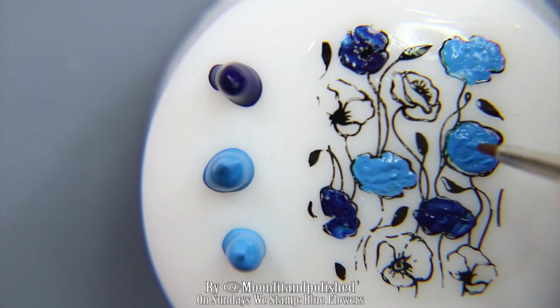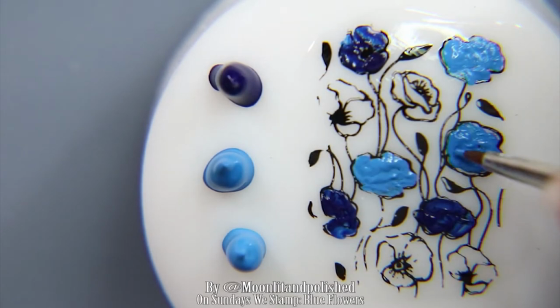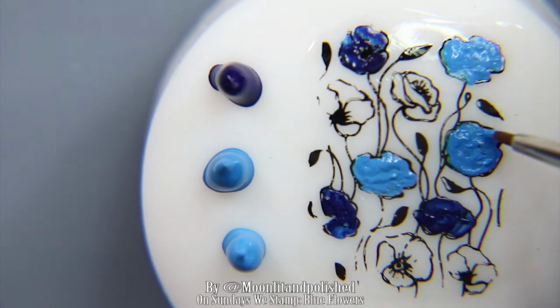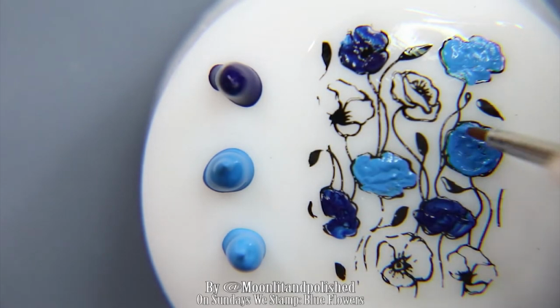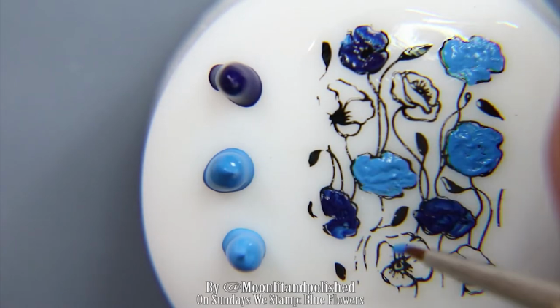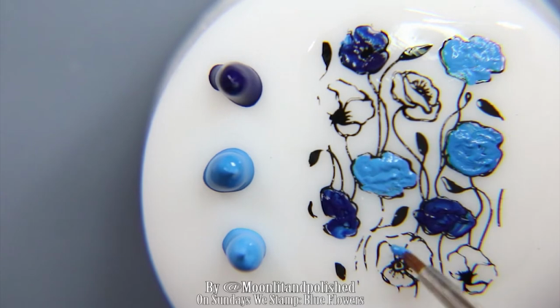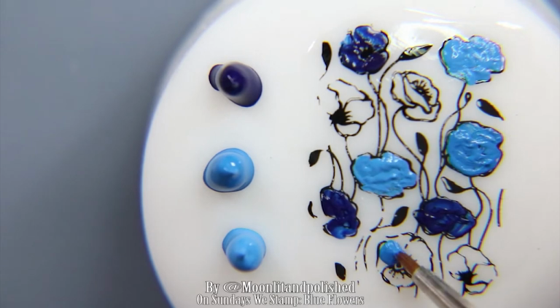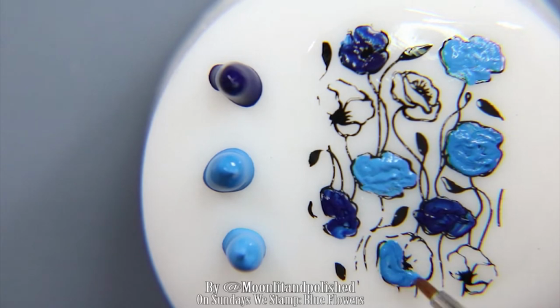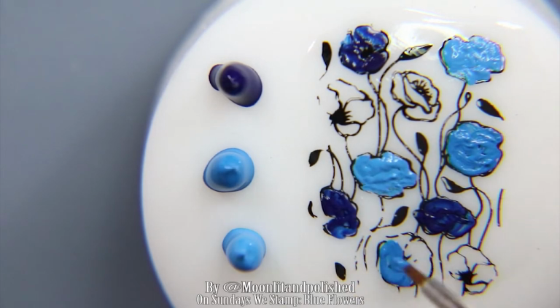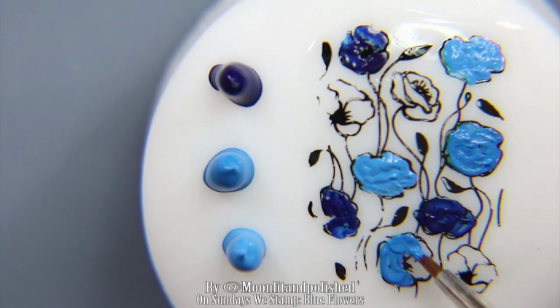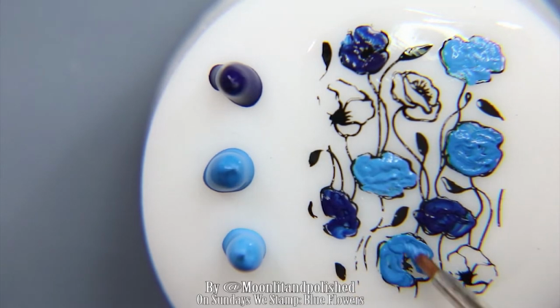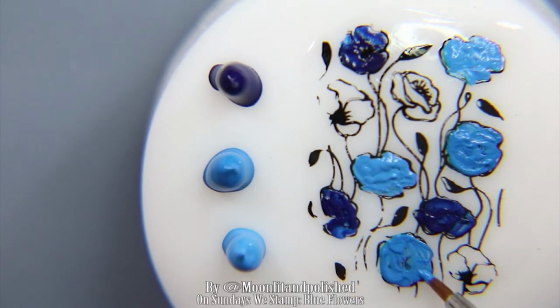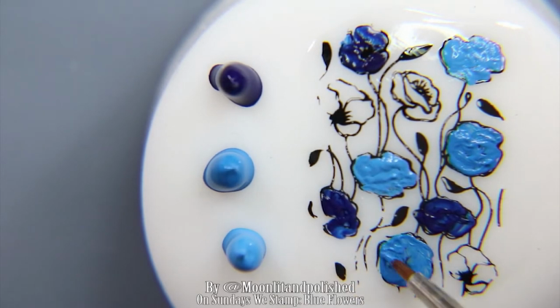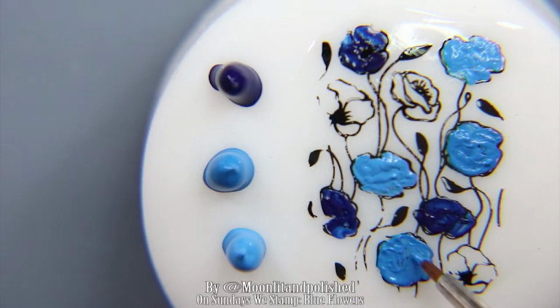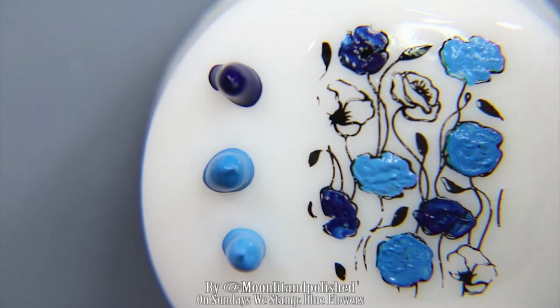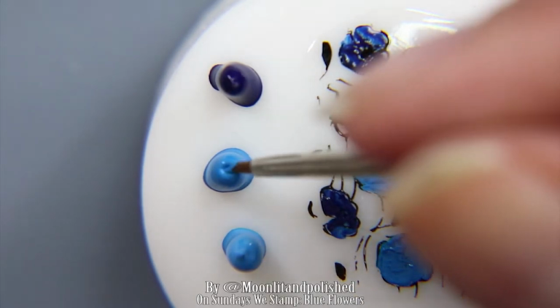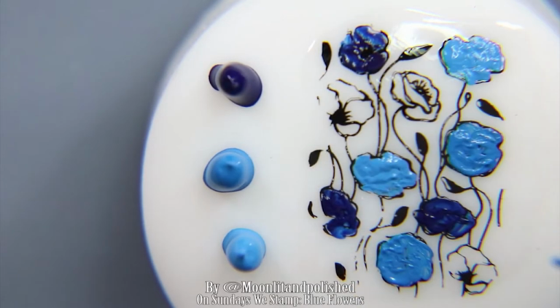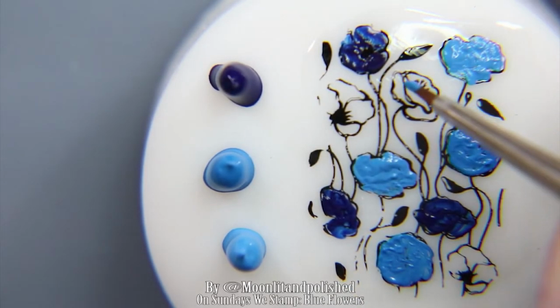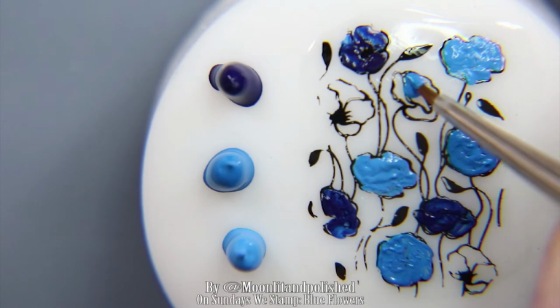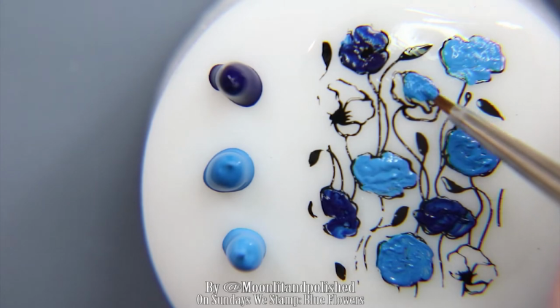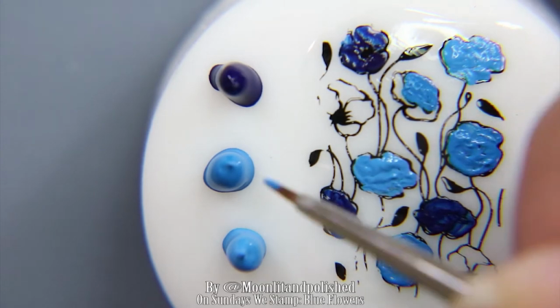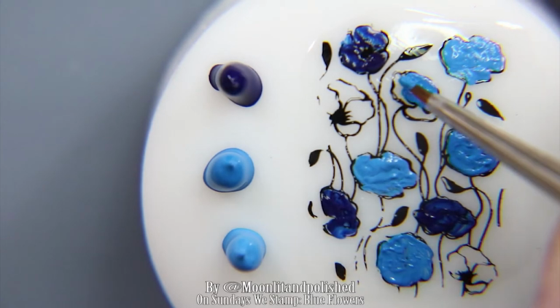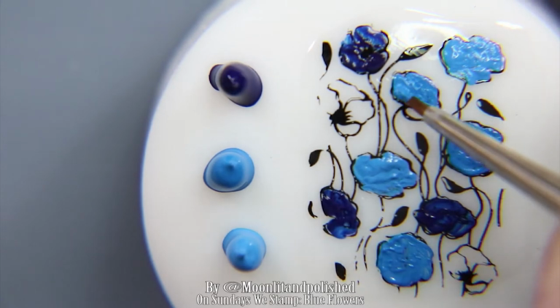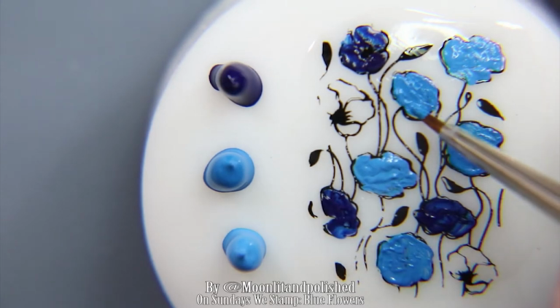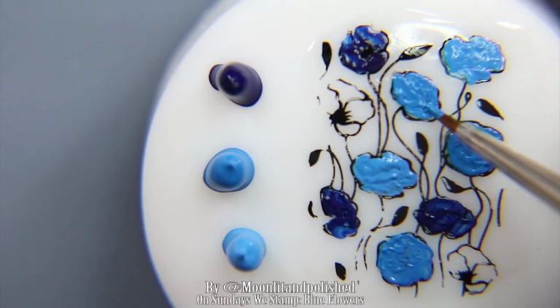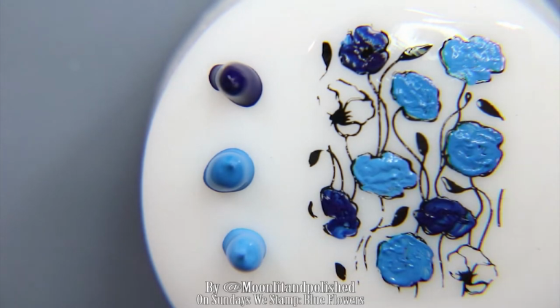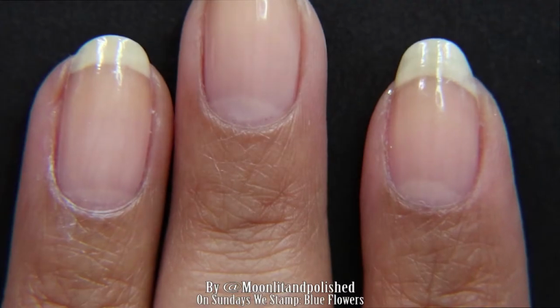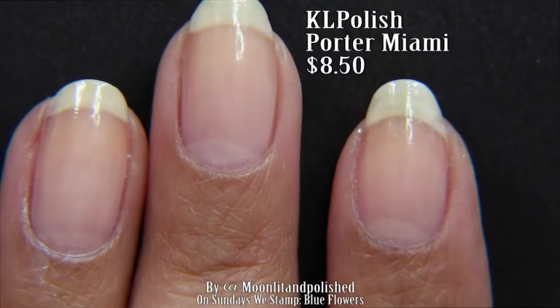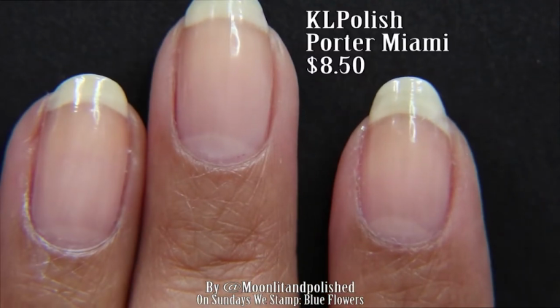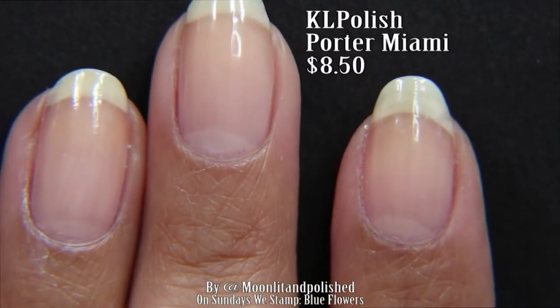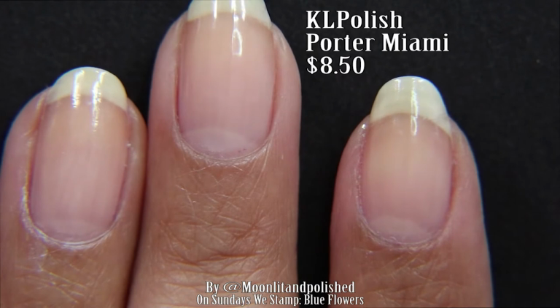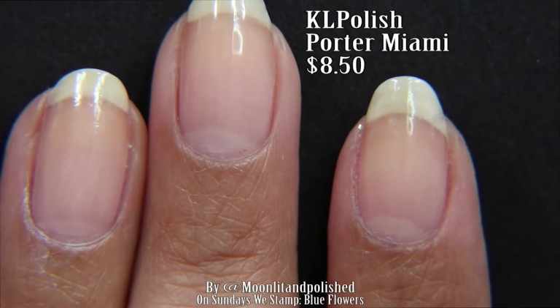I also found a new, very short, very tiny little brush at Michael's. It was, I think, like $2. It was amazing. I basically just ran through the brush aisle and found the smallest brush I could find.